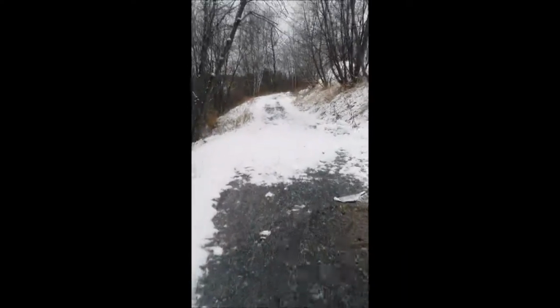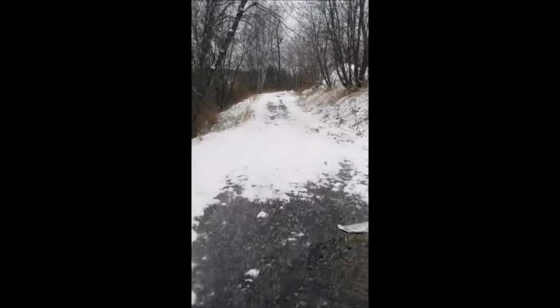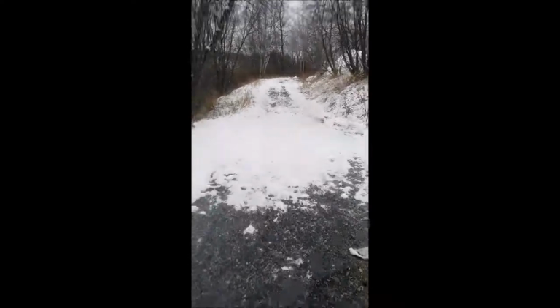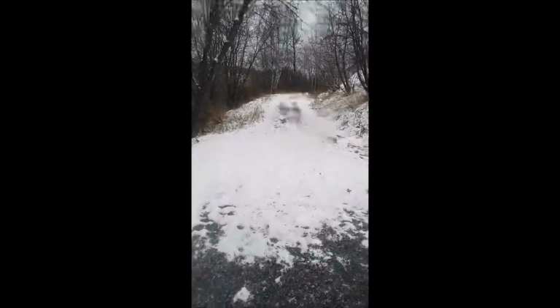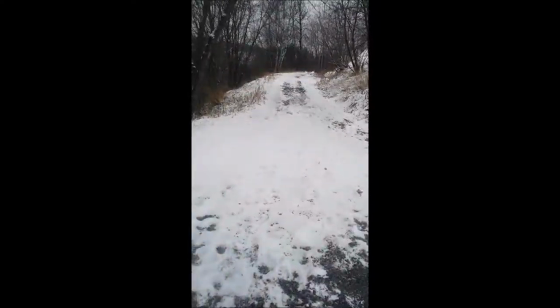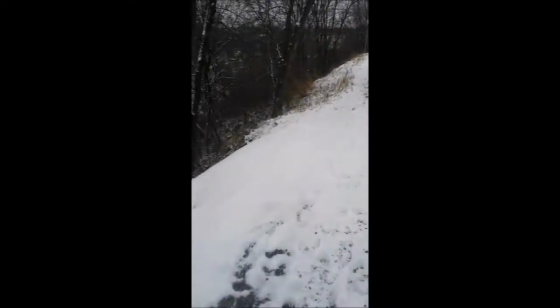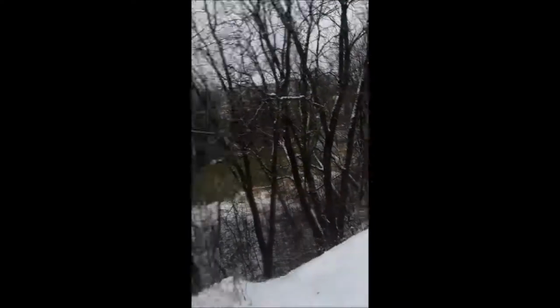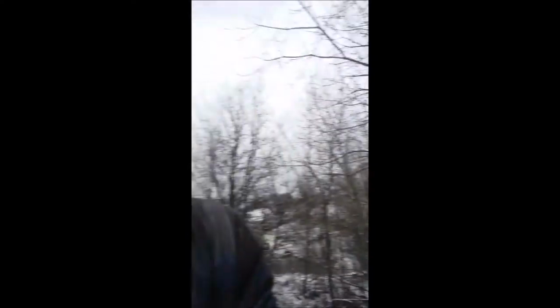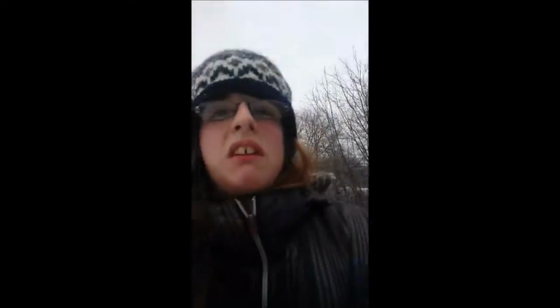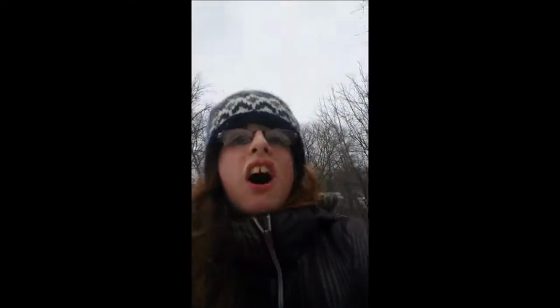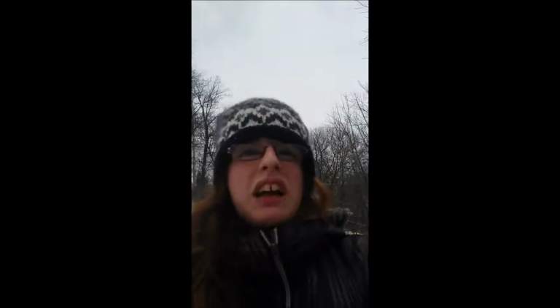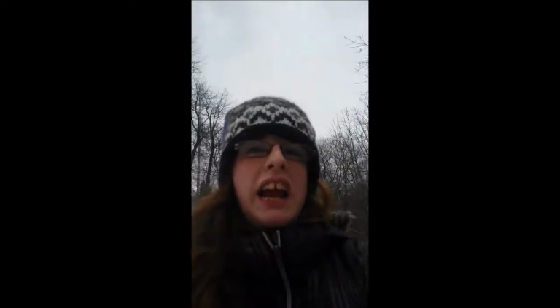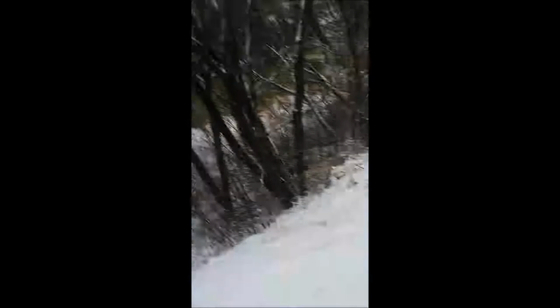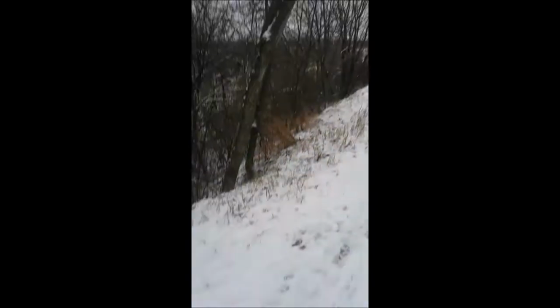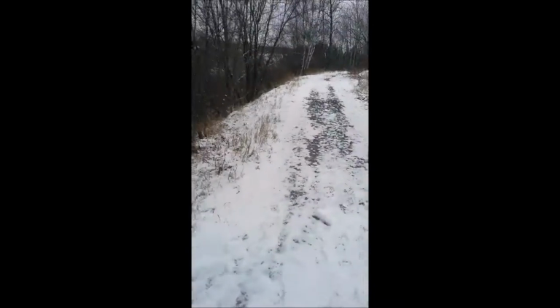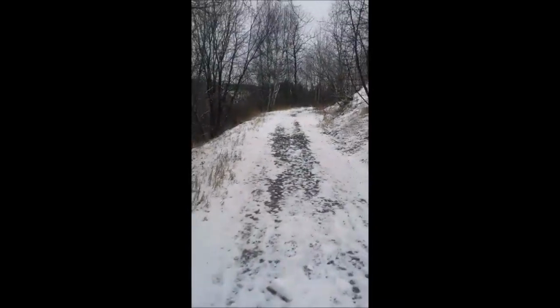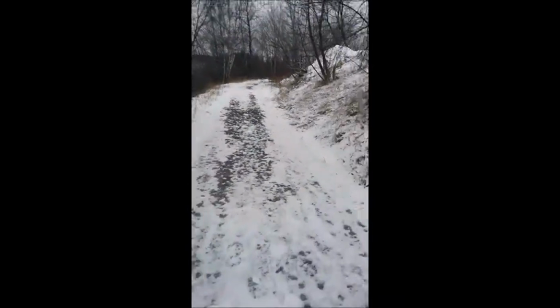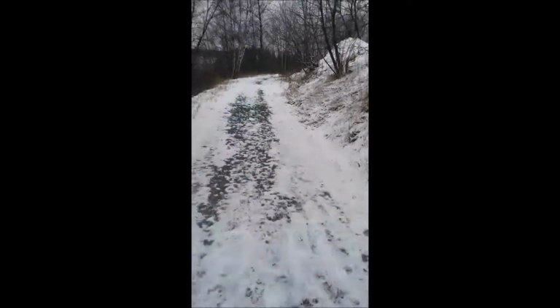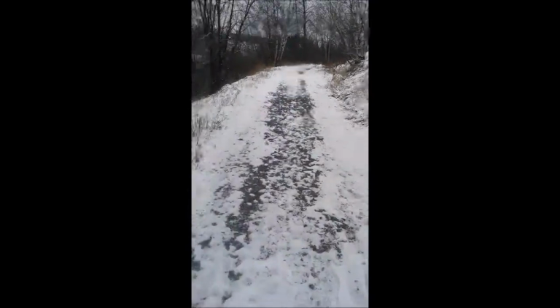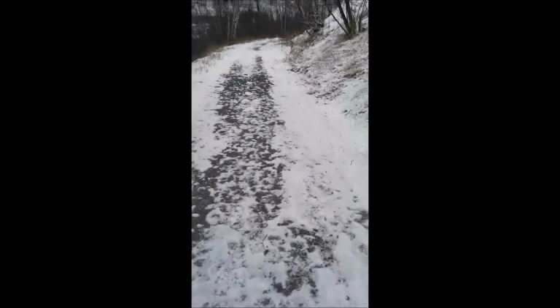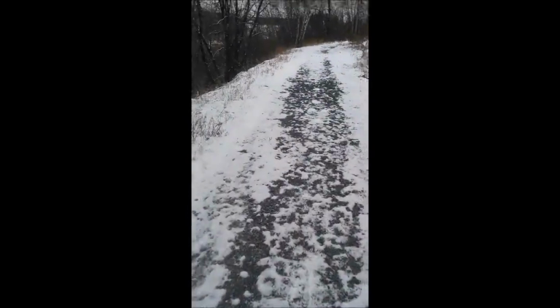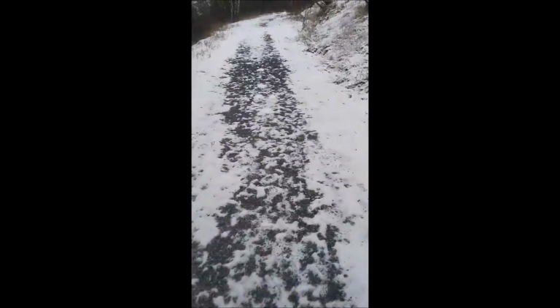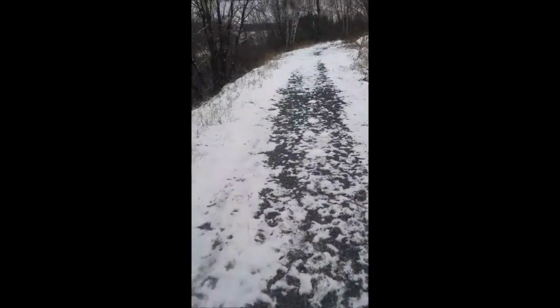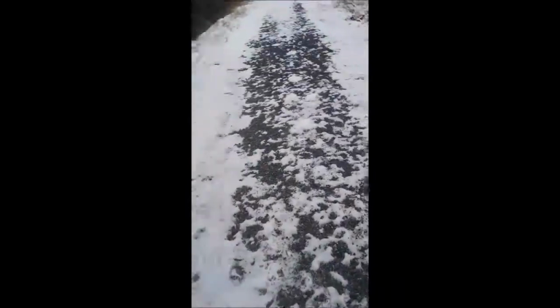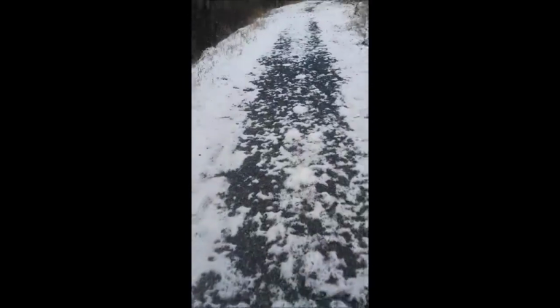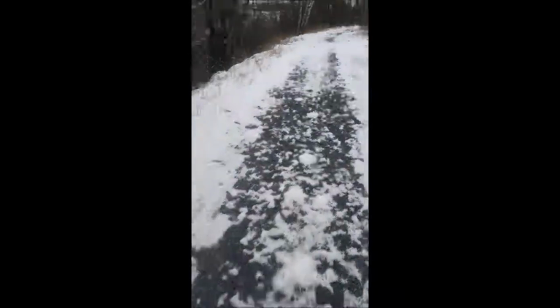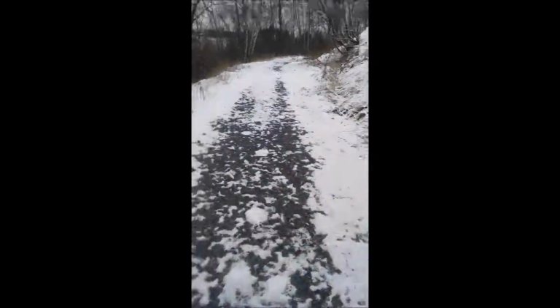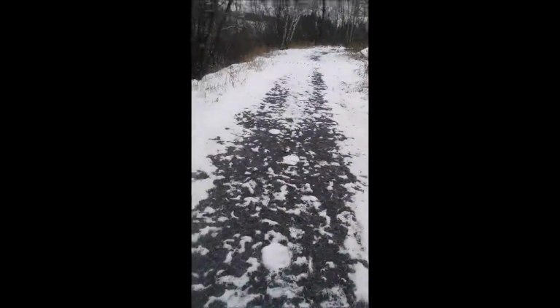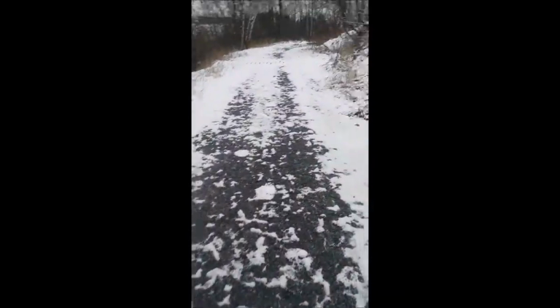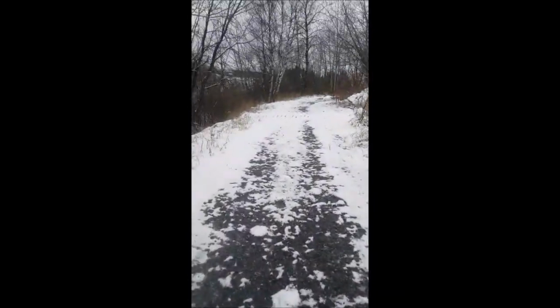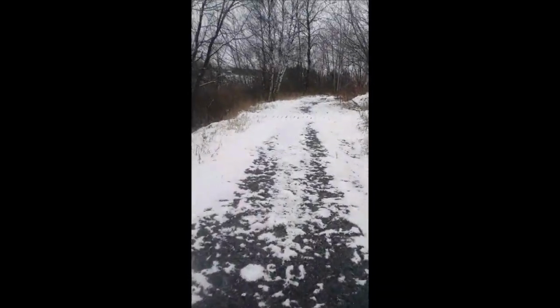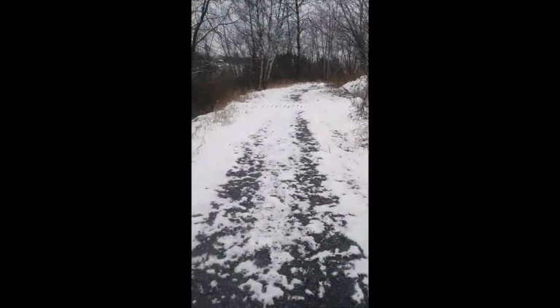So beautiful! Not really. It's a lot more beautiful in the summertime, which I'm going to have to show you guys. But that'll be another video, and I'll do it in the summertime.